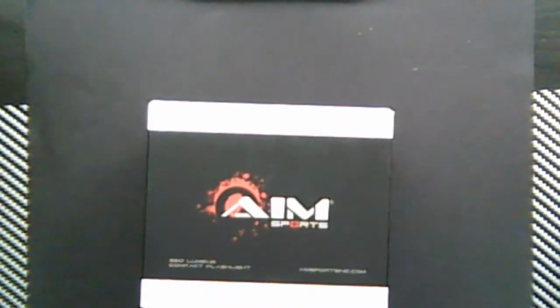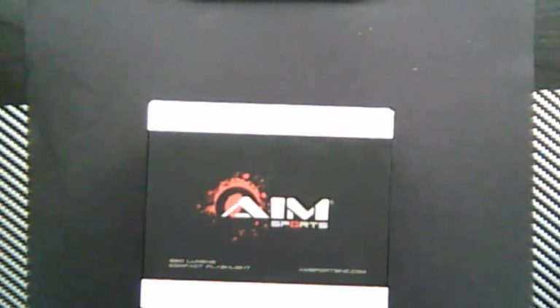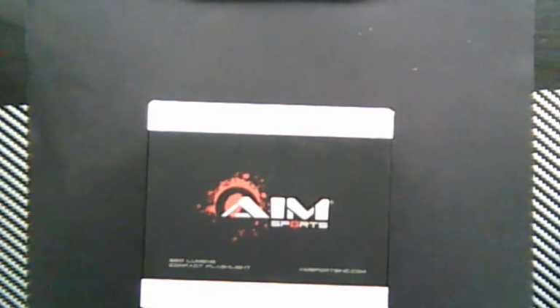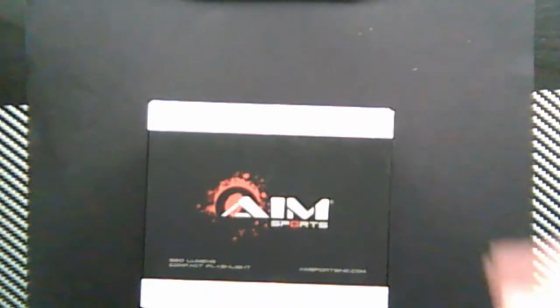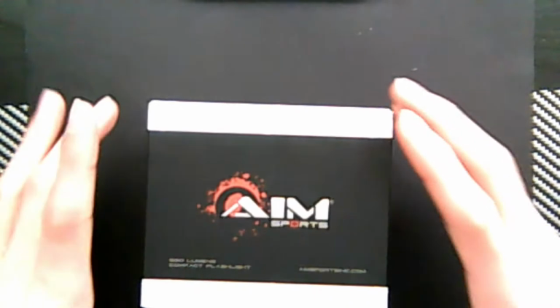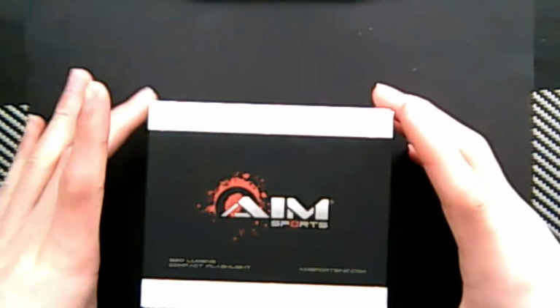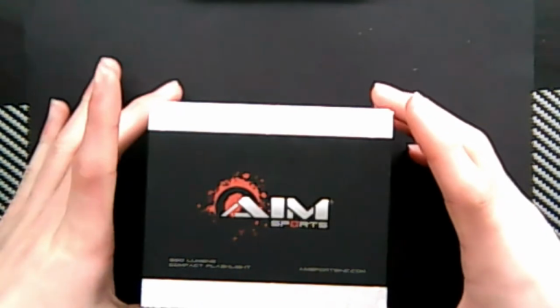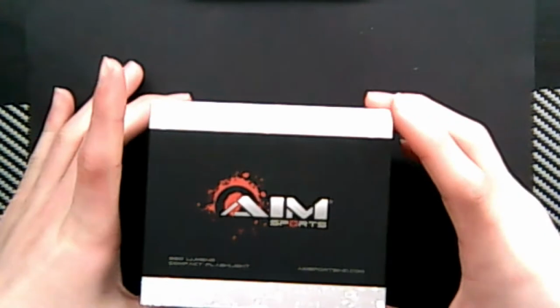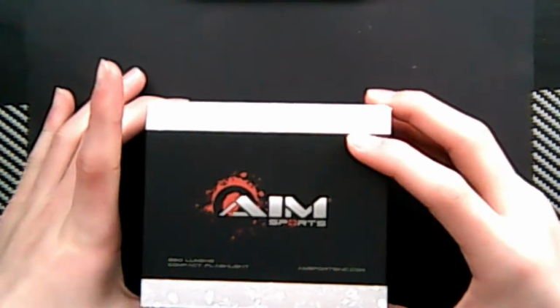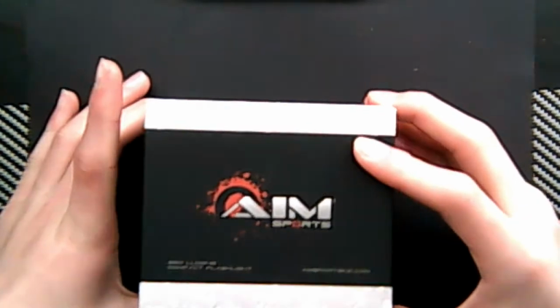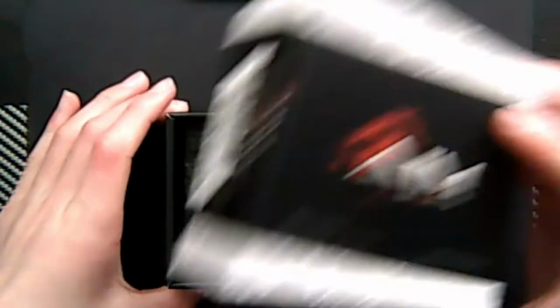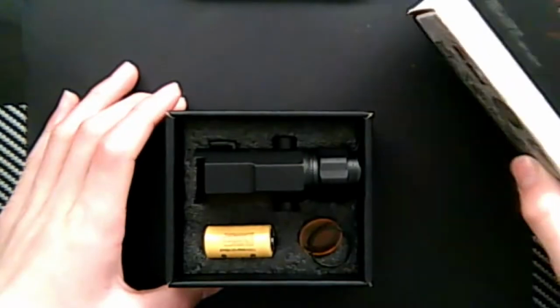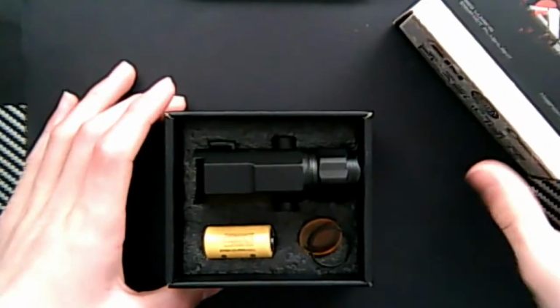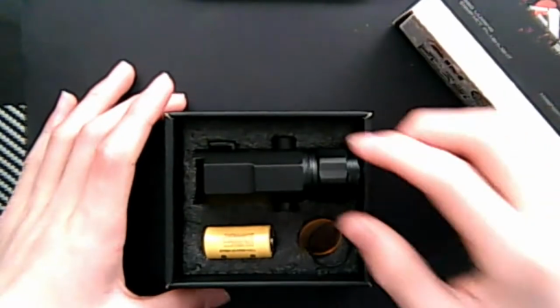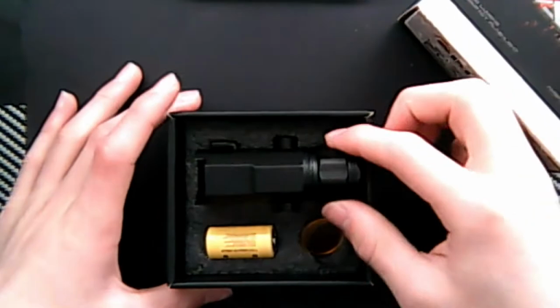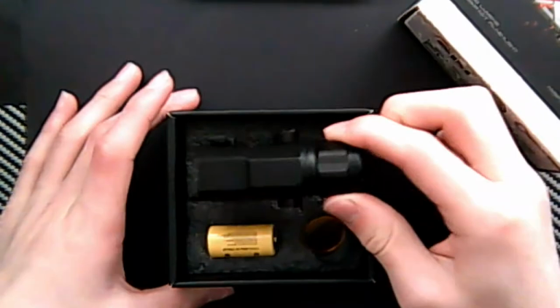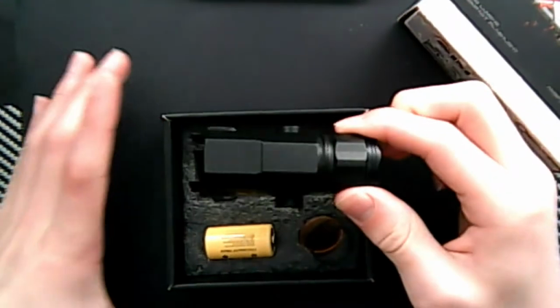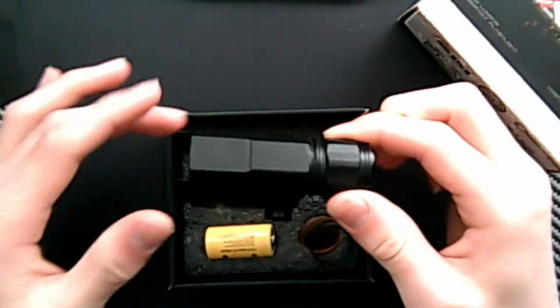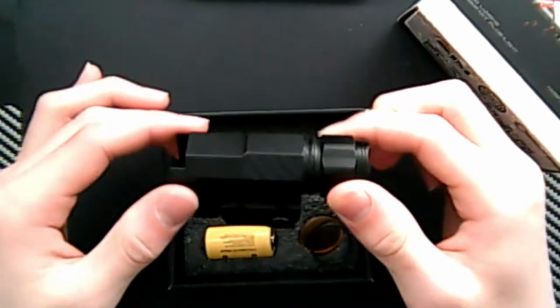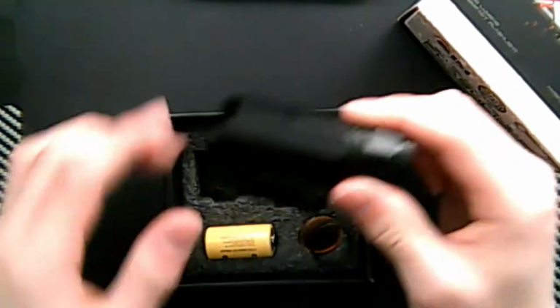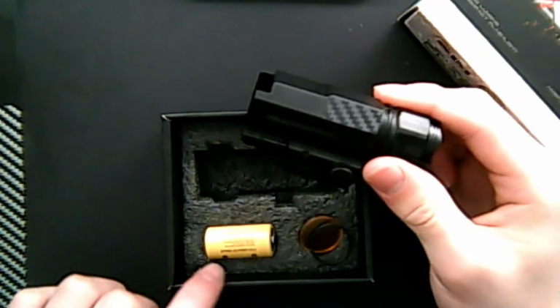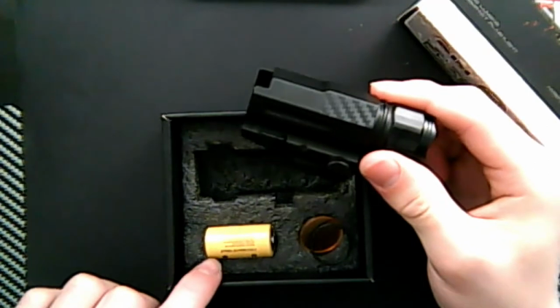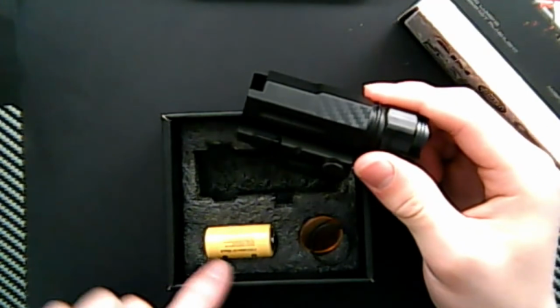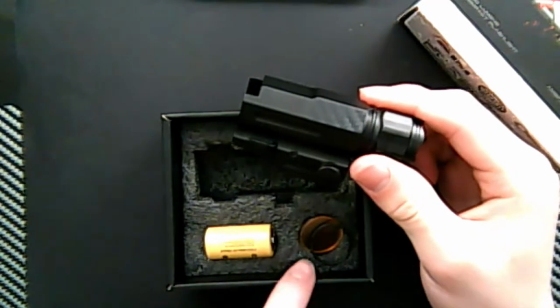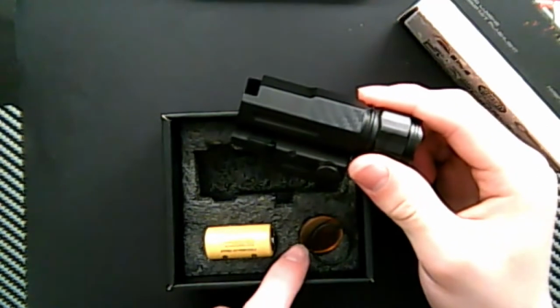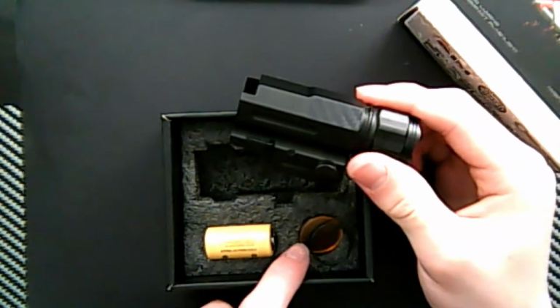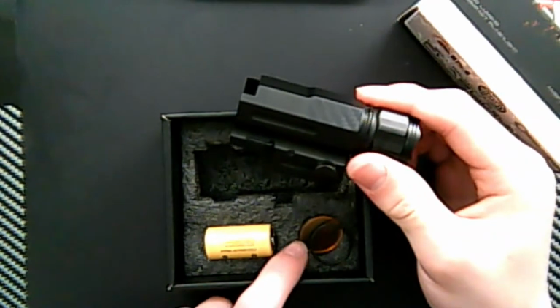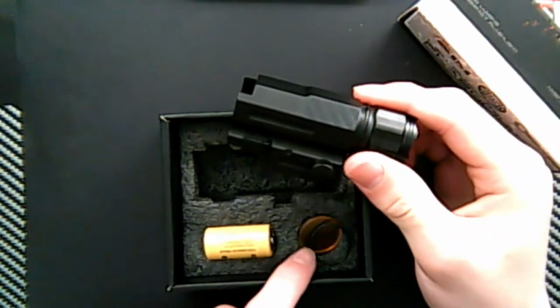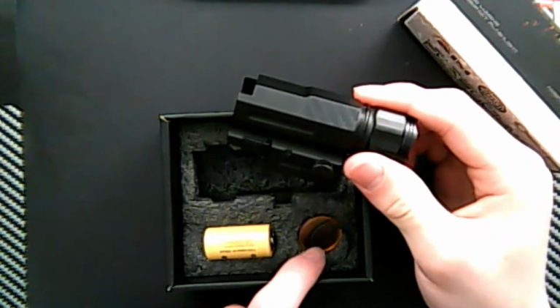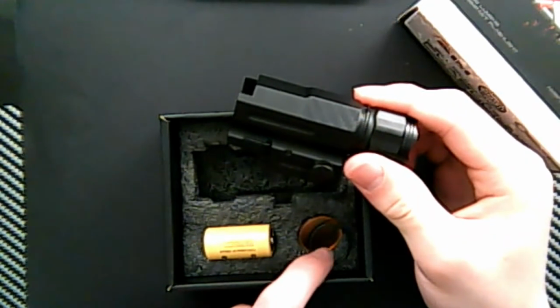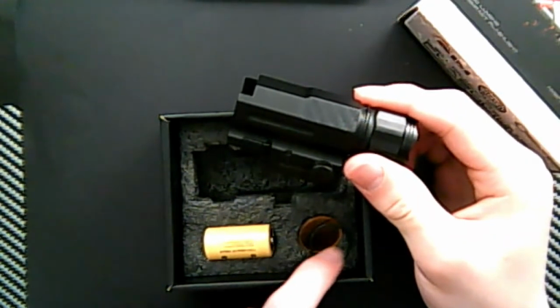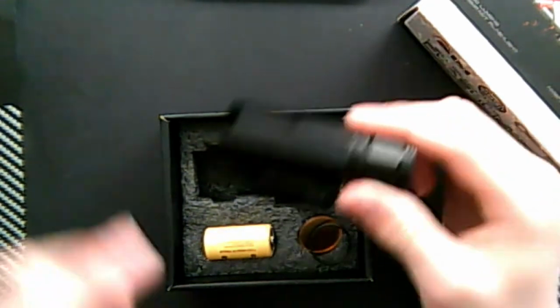So when you get it, the box looks like this. You open it, it has the light, one battery, three light sets, and an extra L-ring.